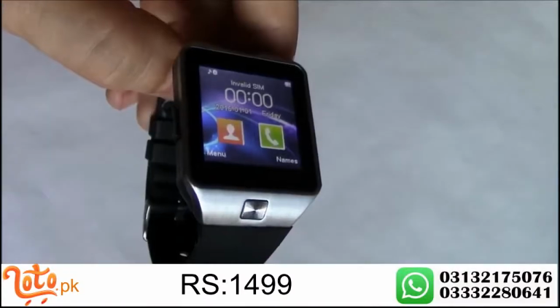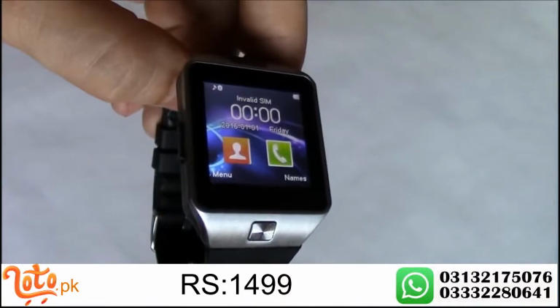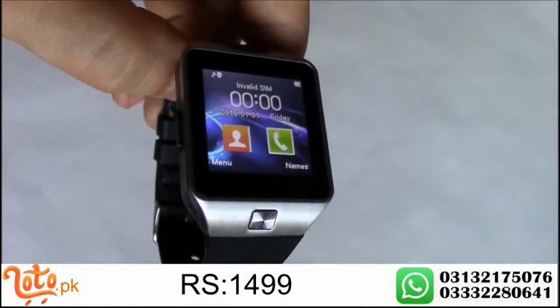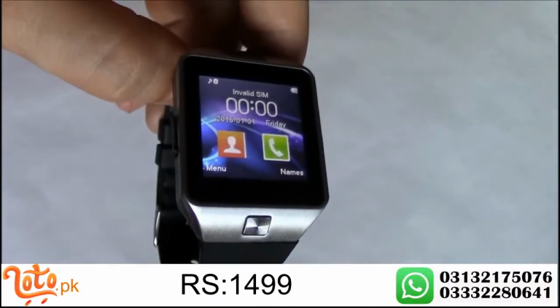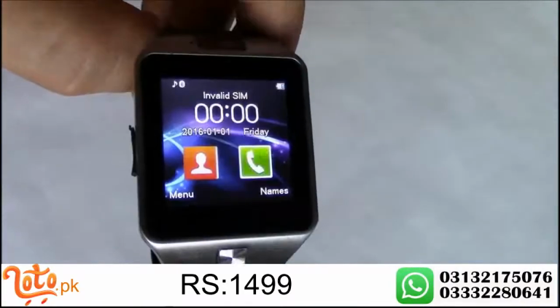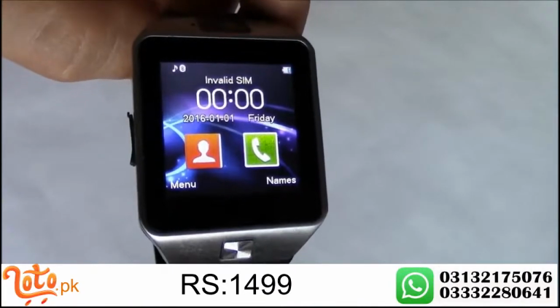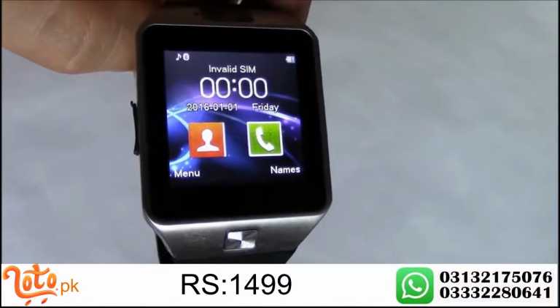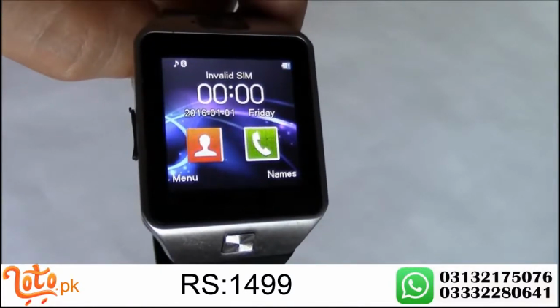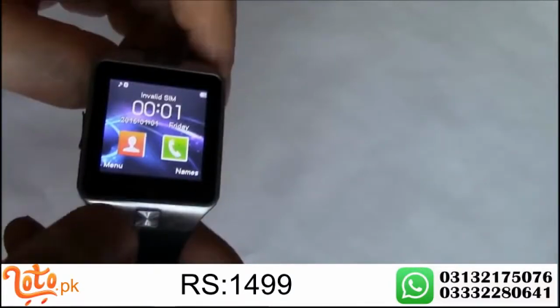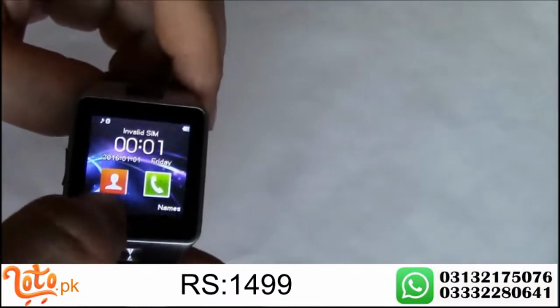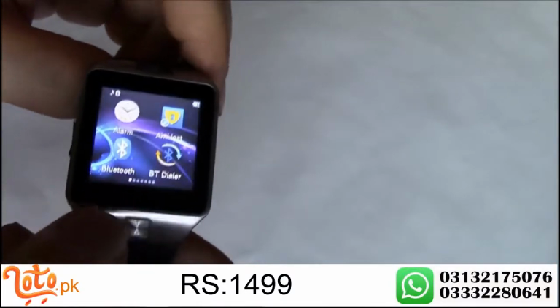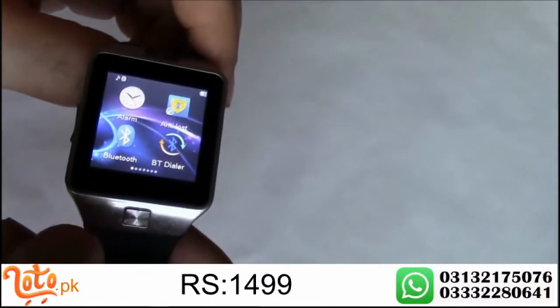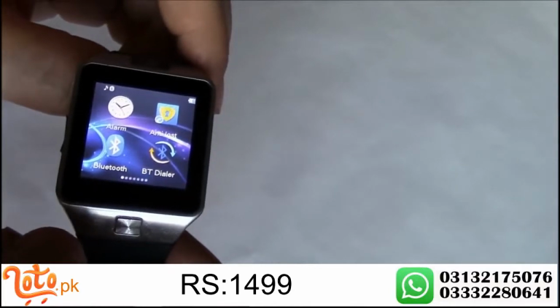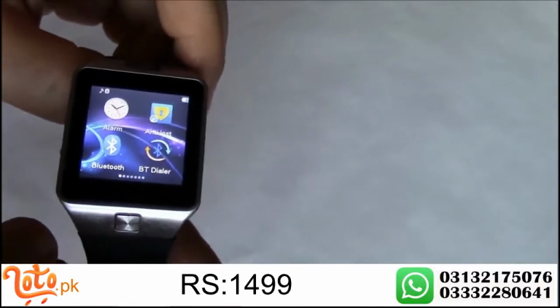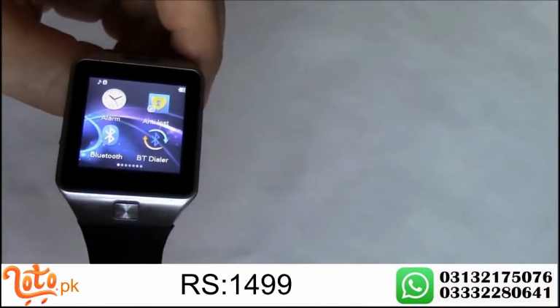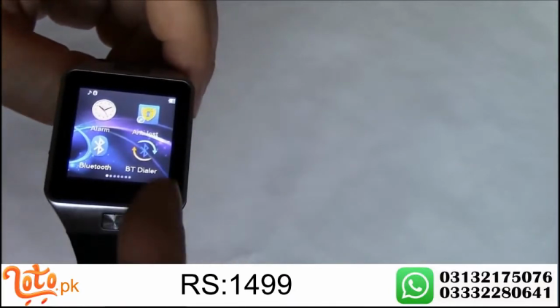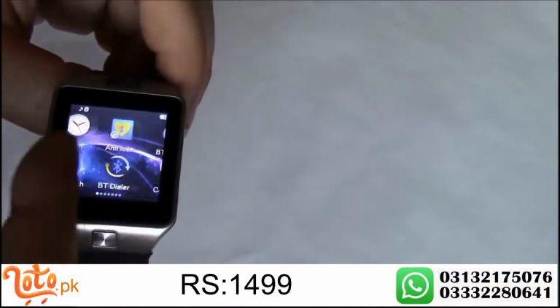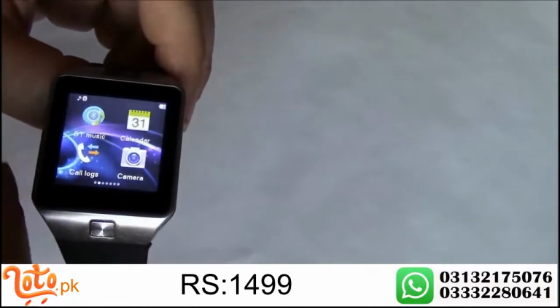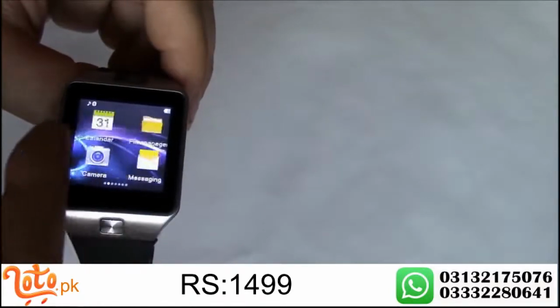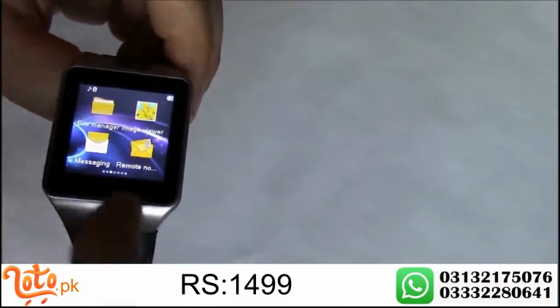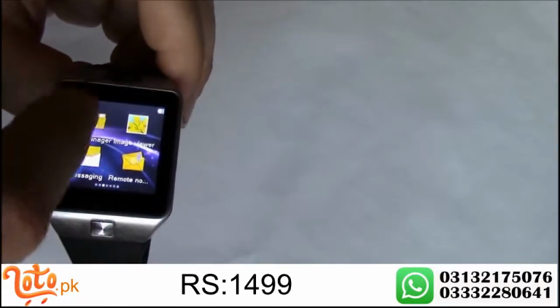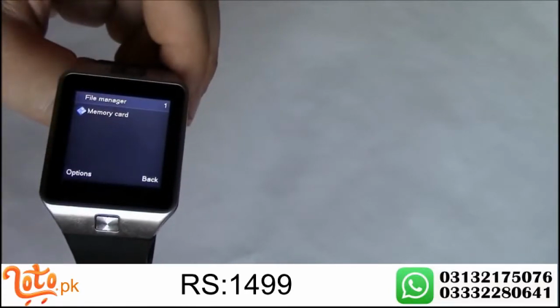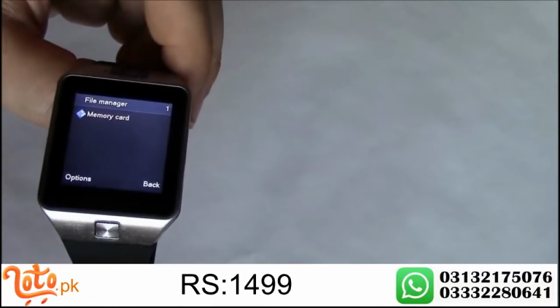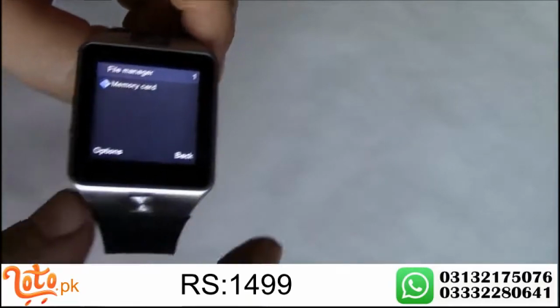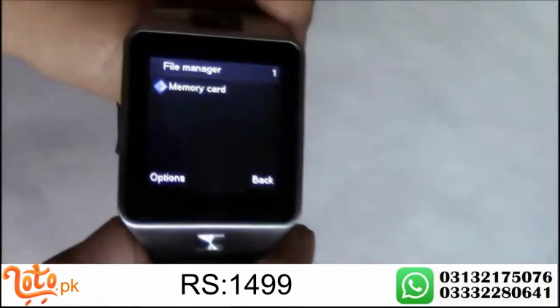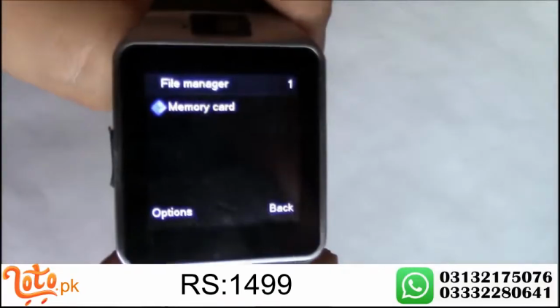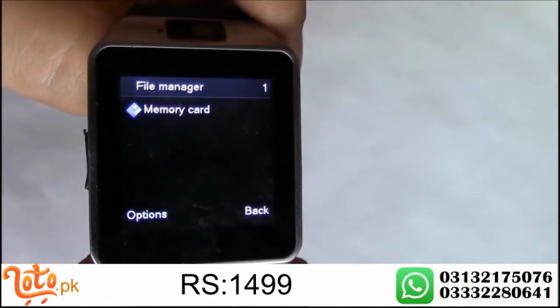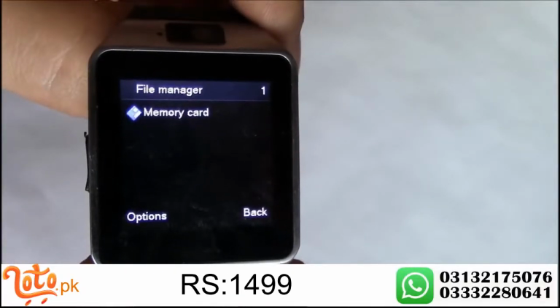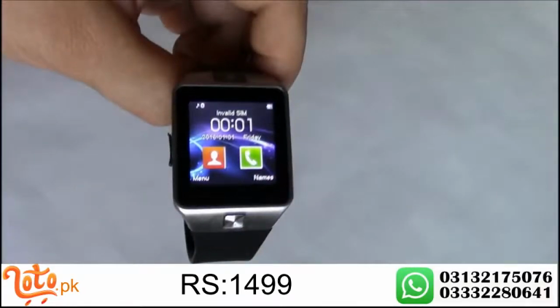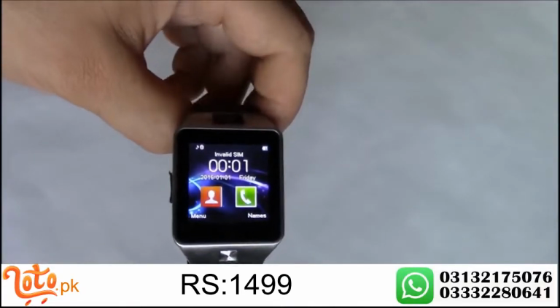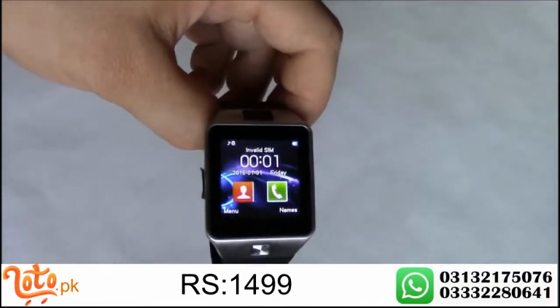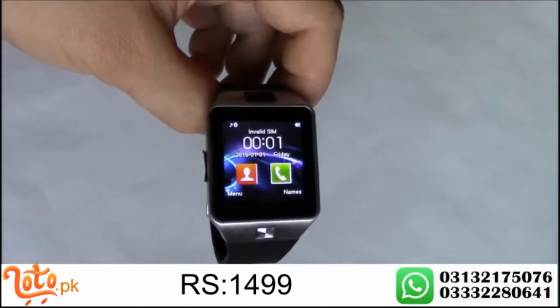This SIM is not an active SIM, but as you can see it is detecting it. Let's check the memory — and there you go, the memory card is detected.